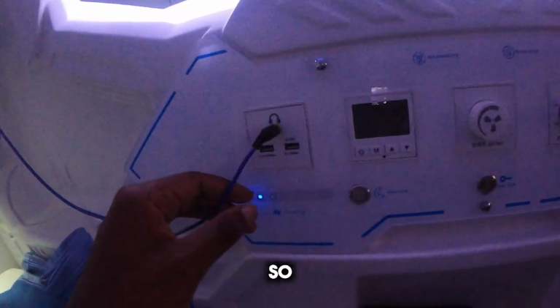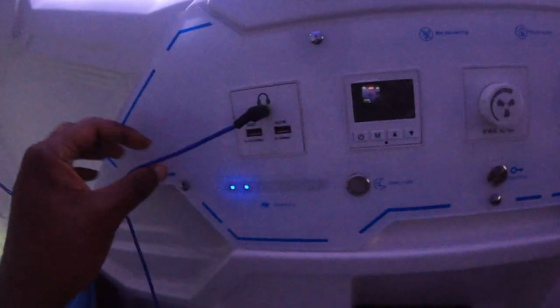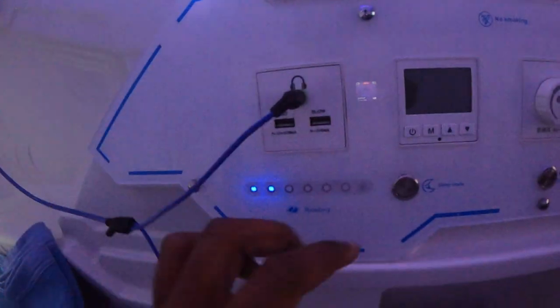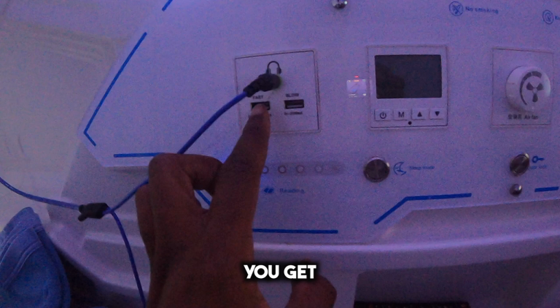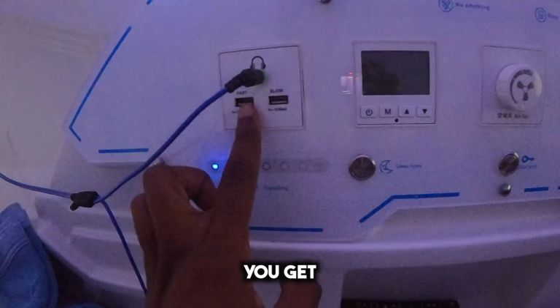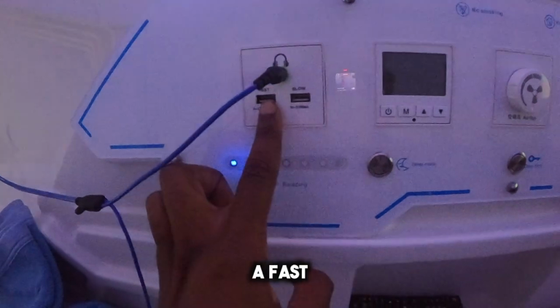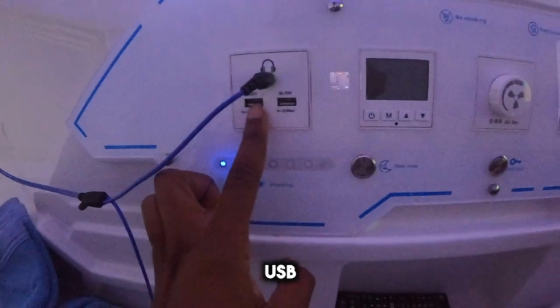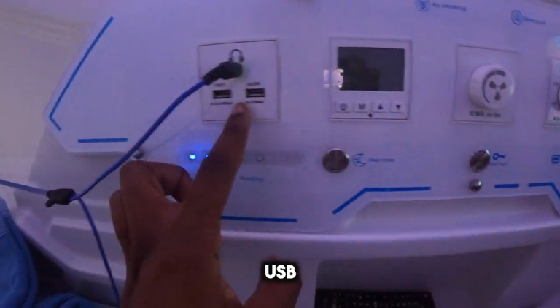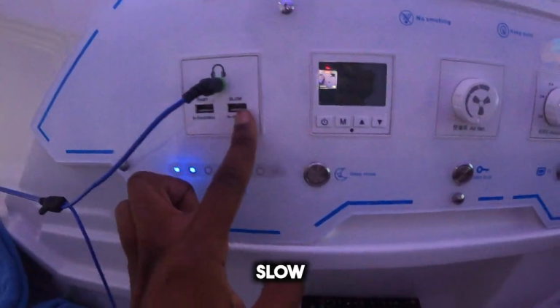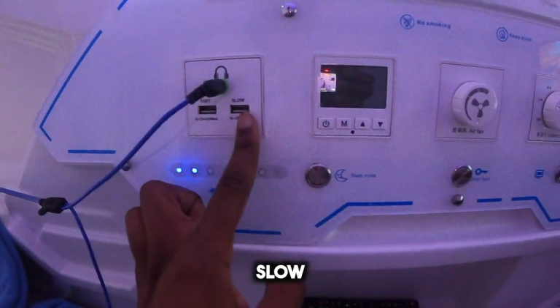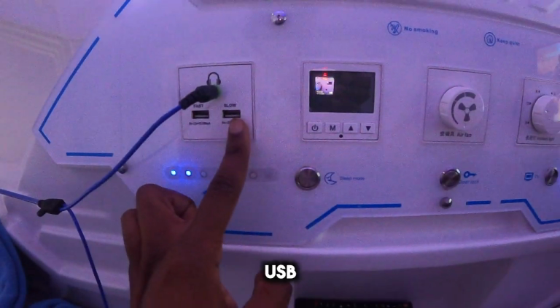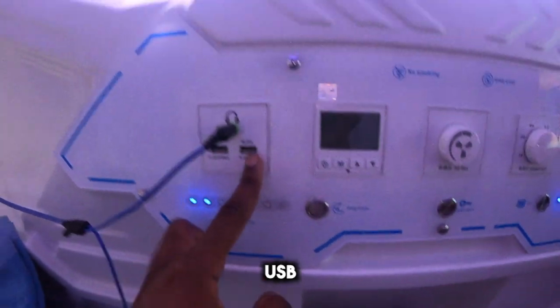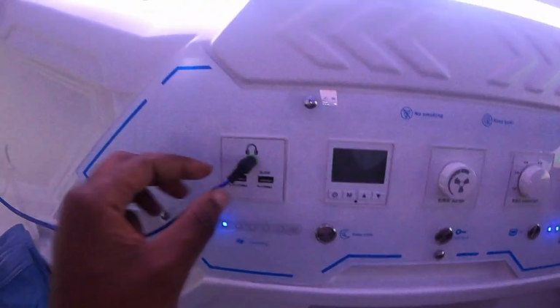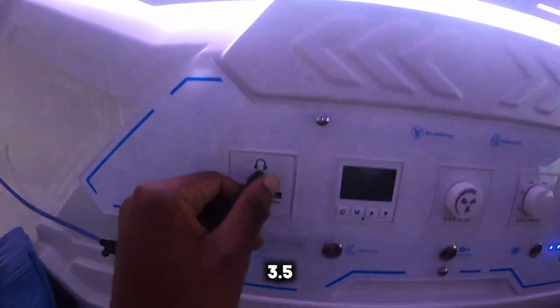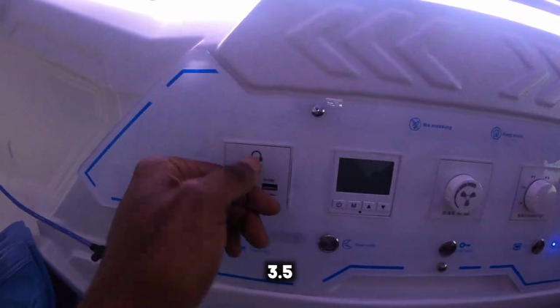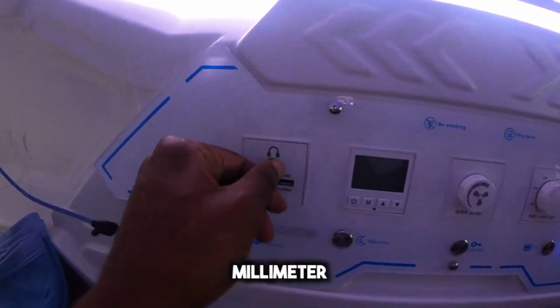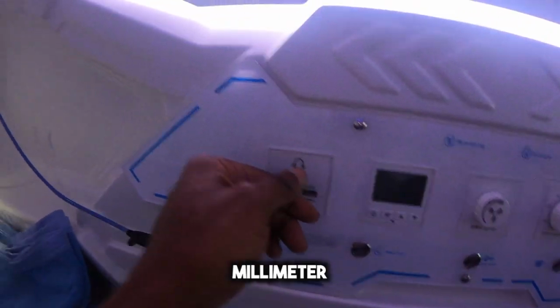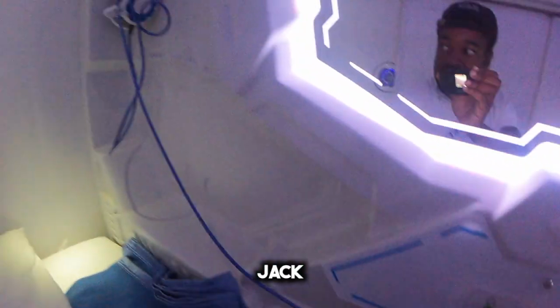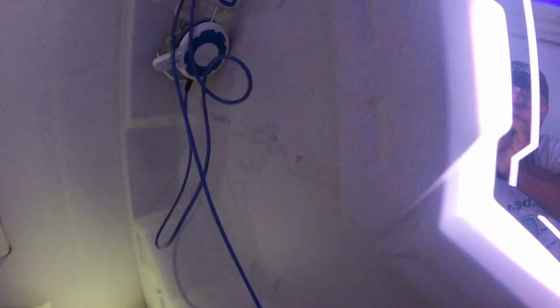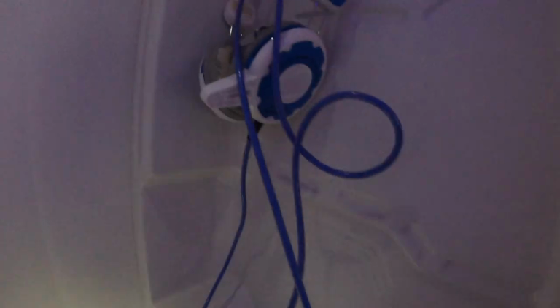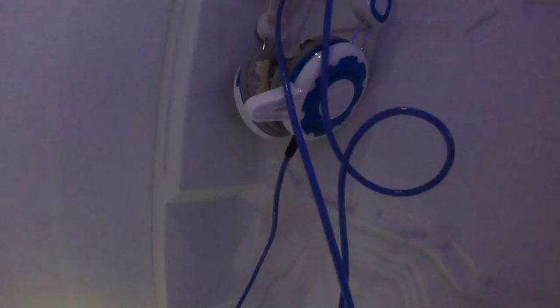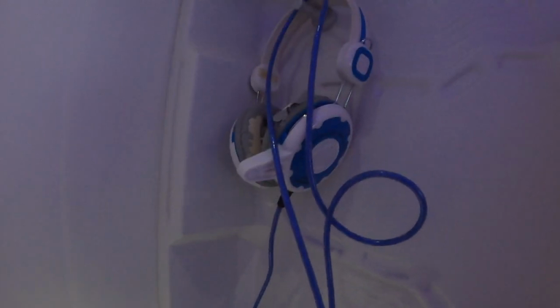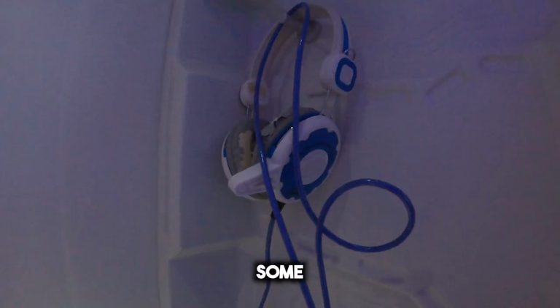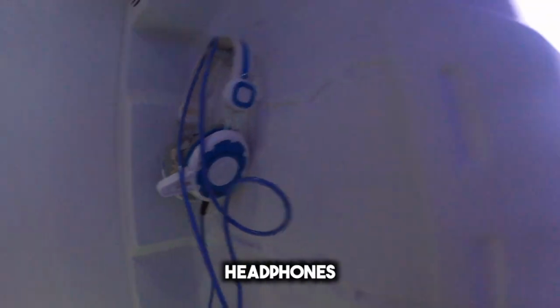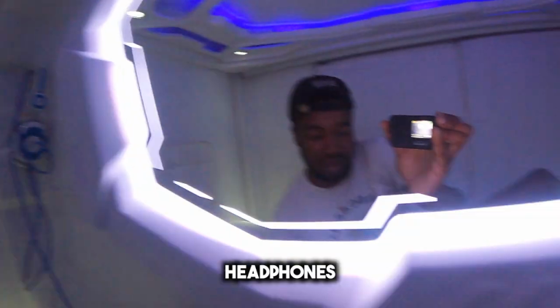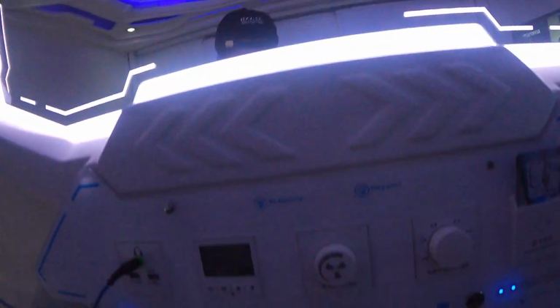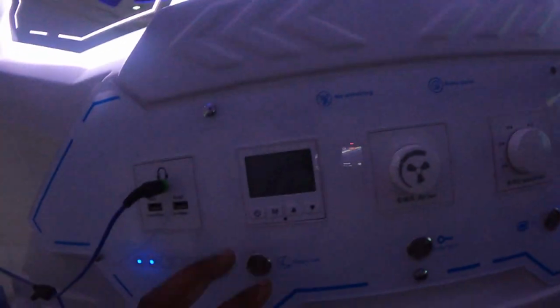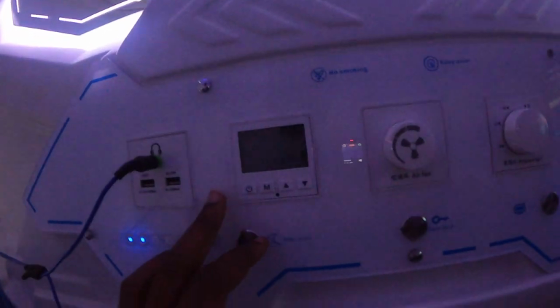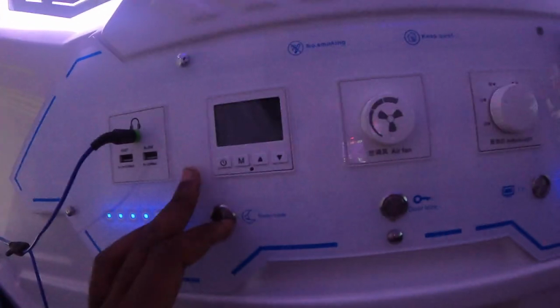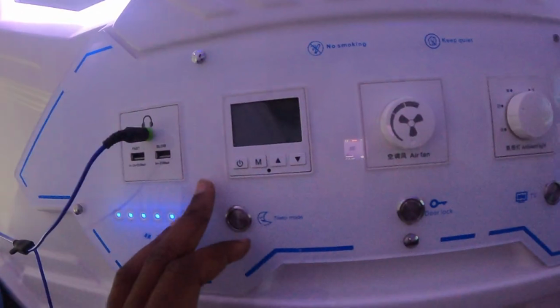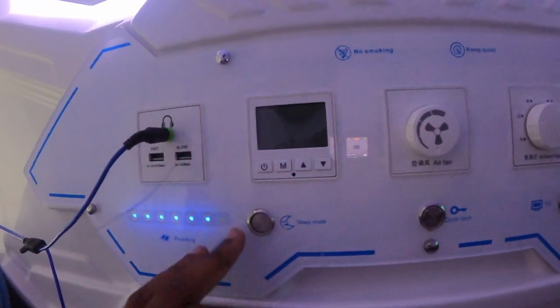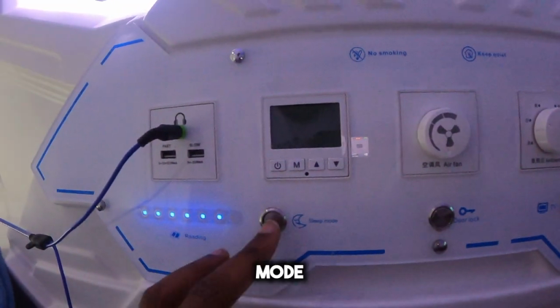You get a fast USB, slow USB, 3.5 millimeter jack, some headphones, and sleep mode.